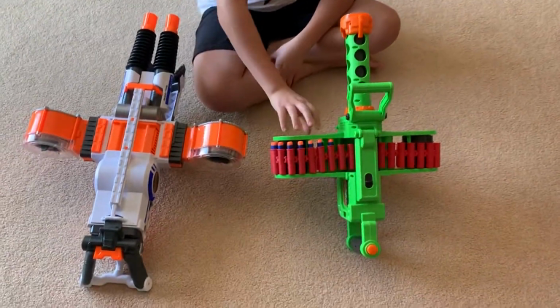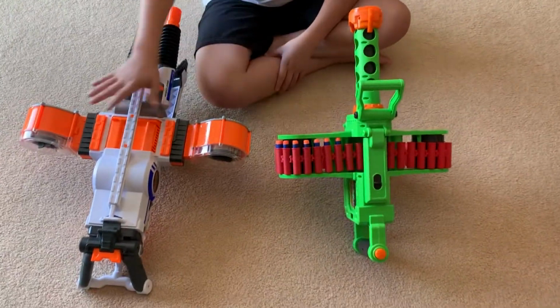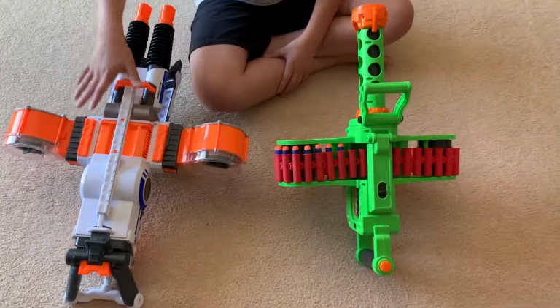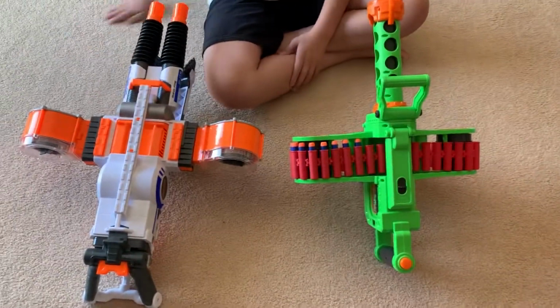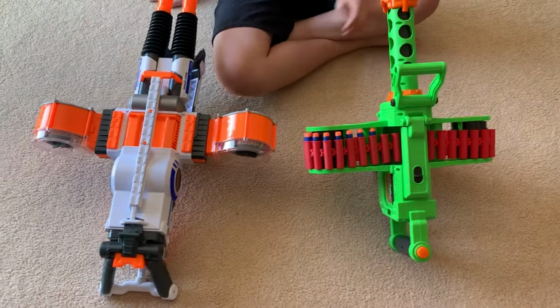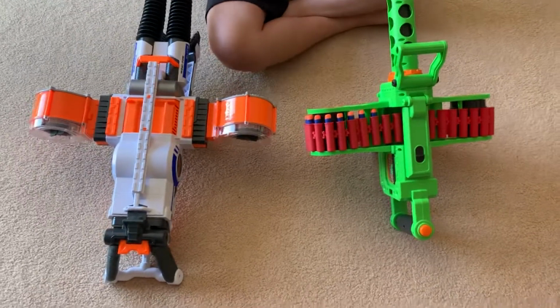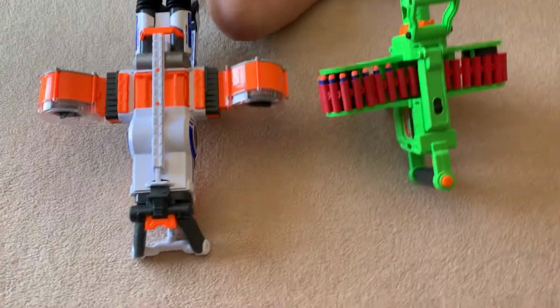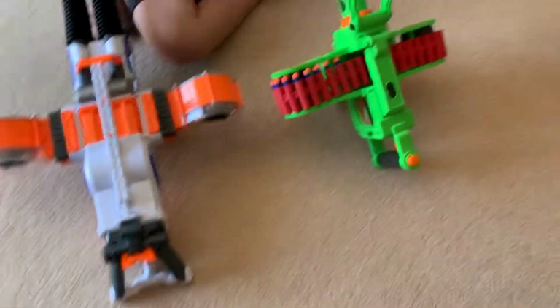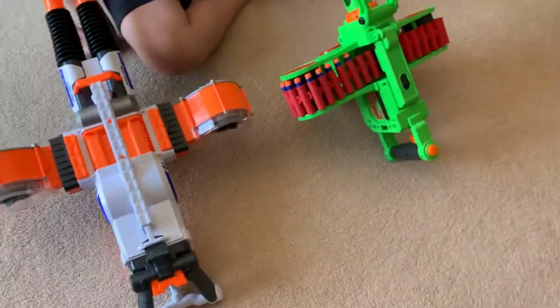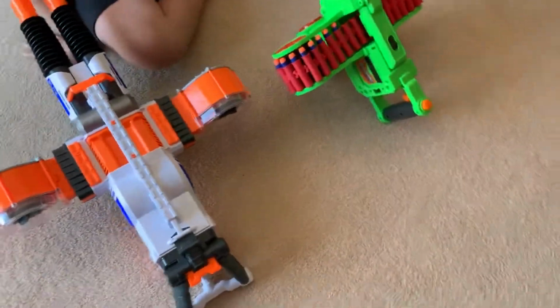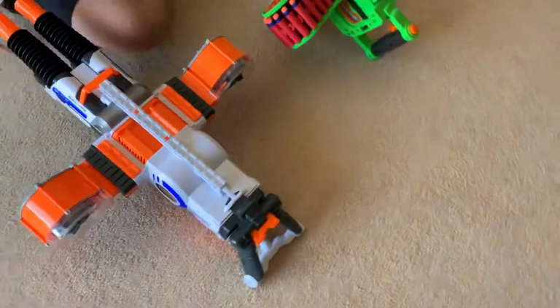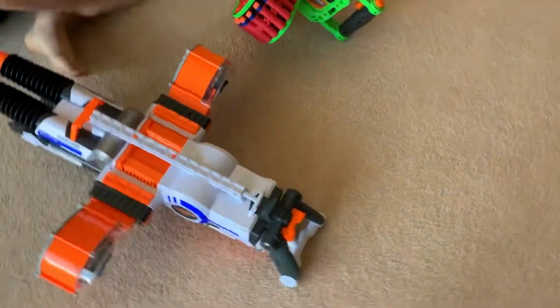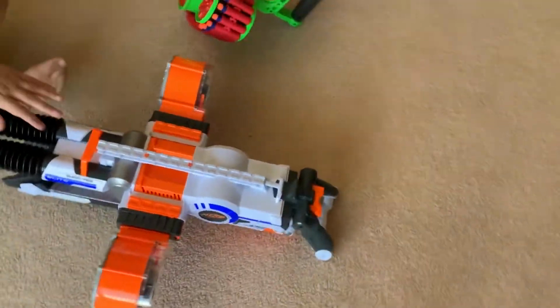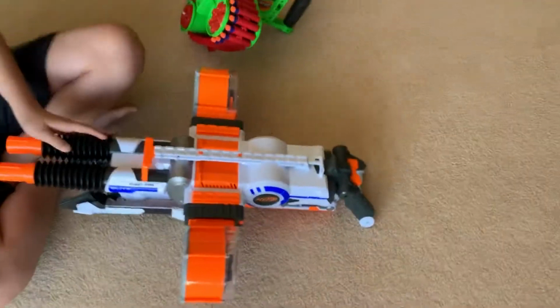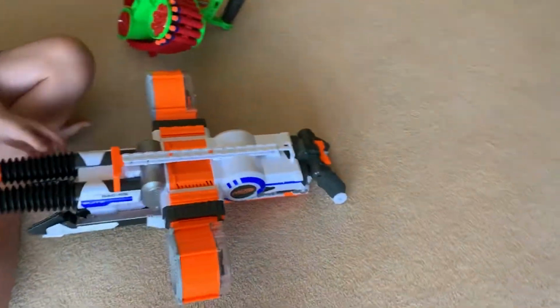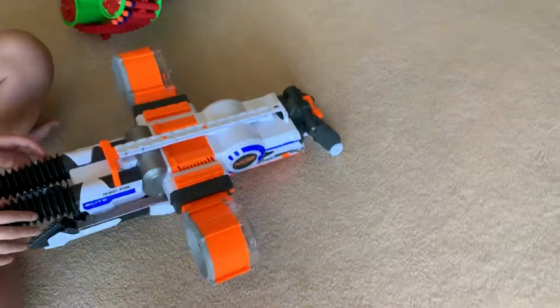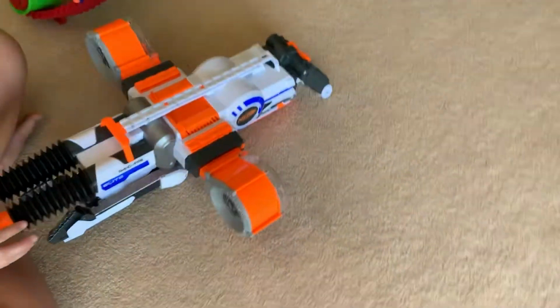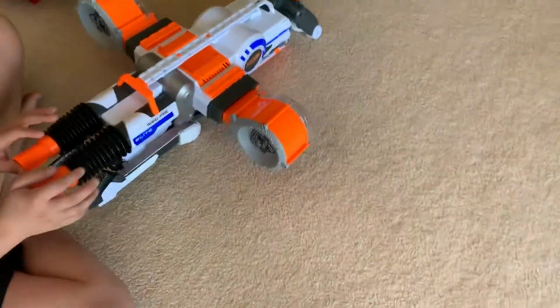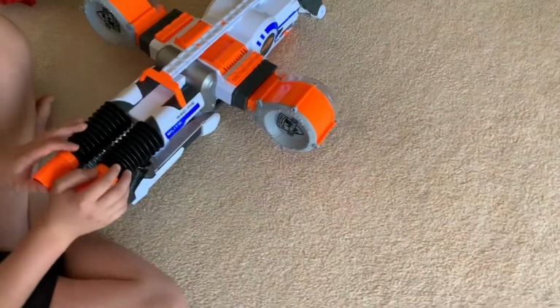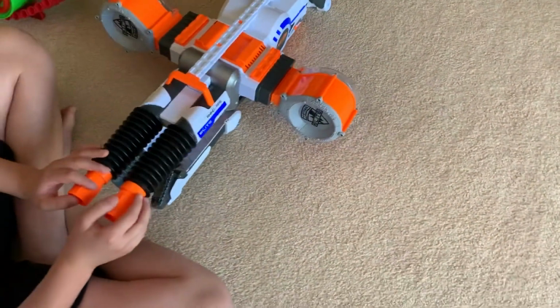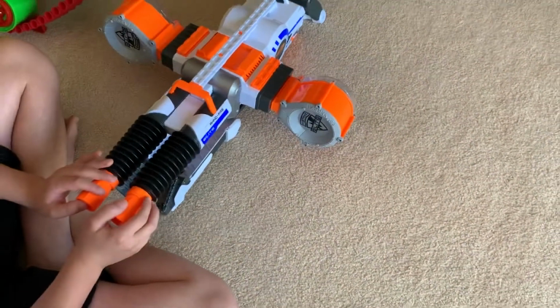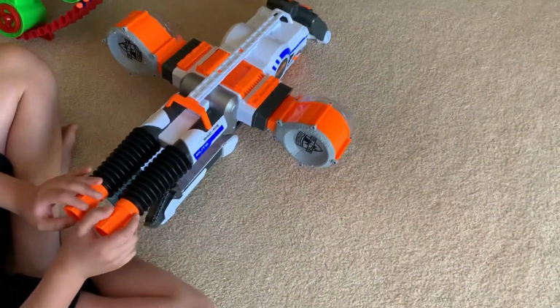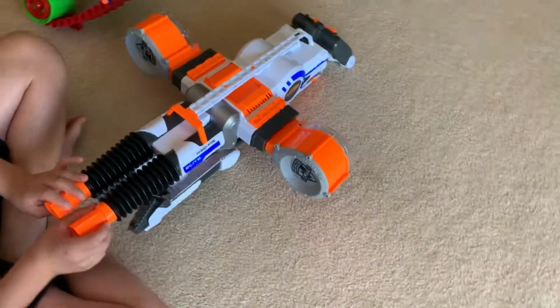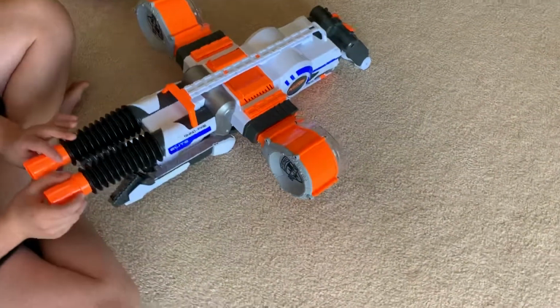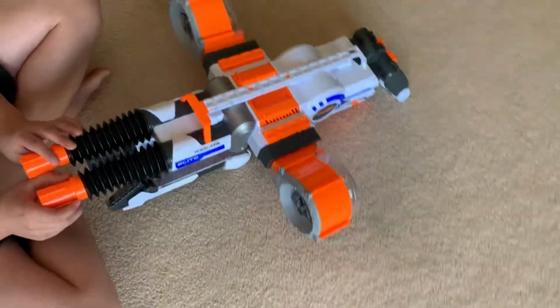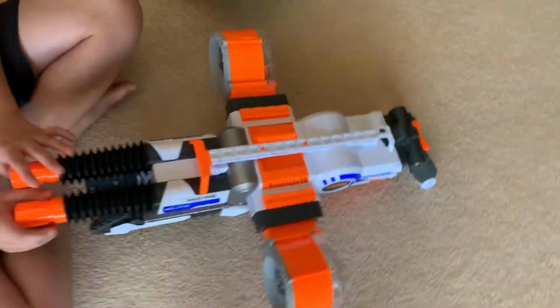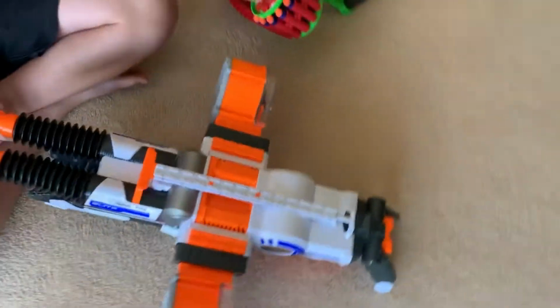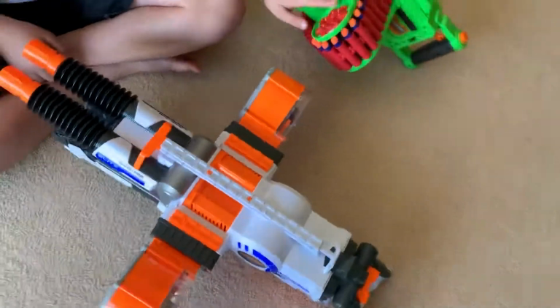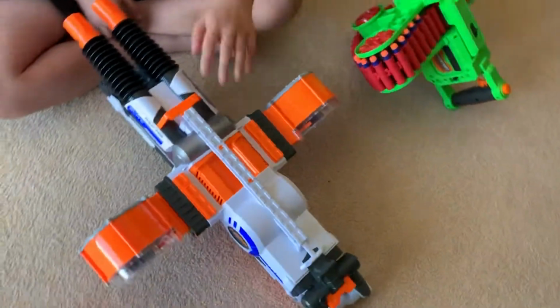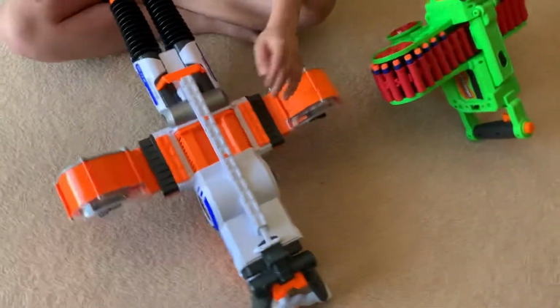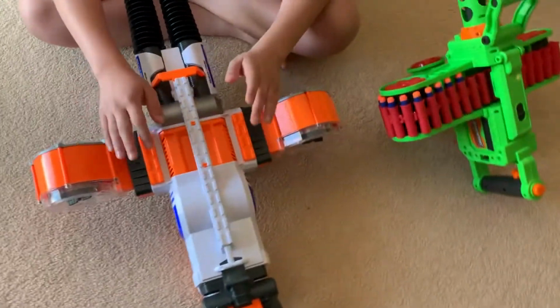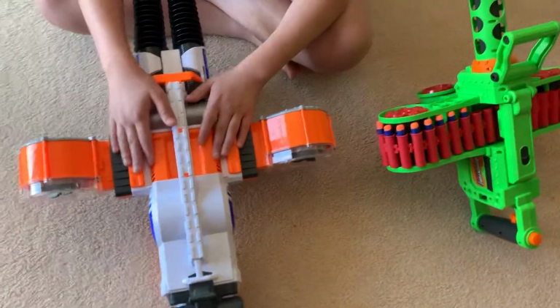This has 40, this has 50, and I'm going to go over the pros and cons with these. The pros with the Enforcer is that it is higher capacity, and it definitely has easier reloading.